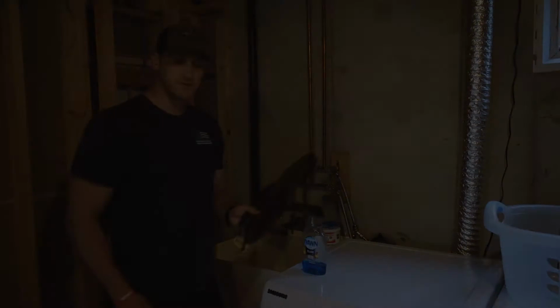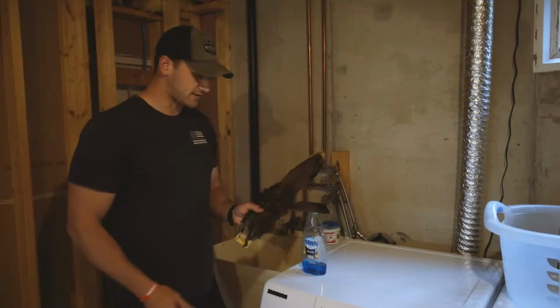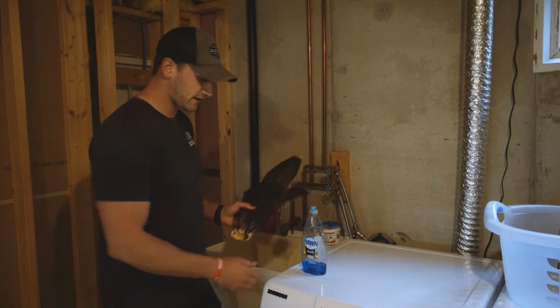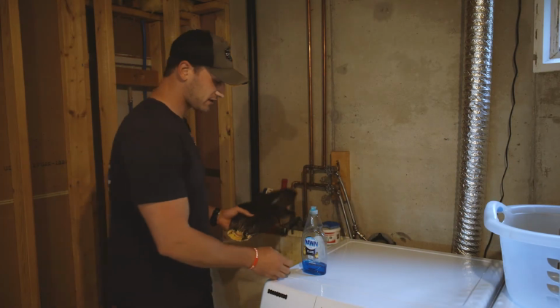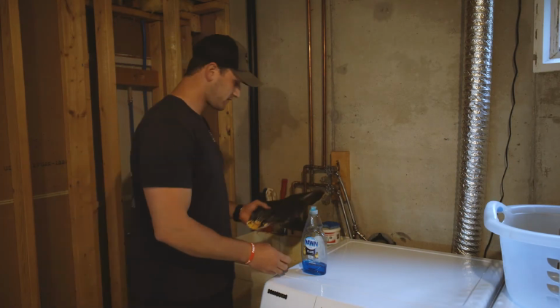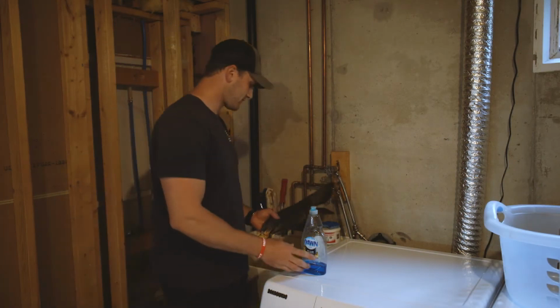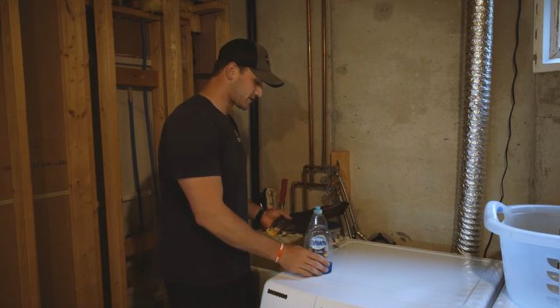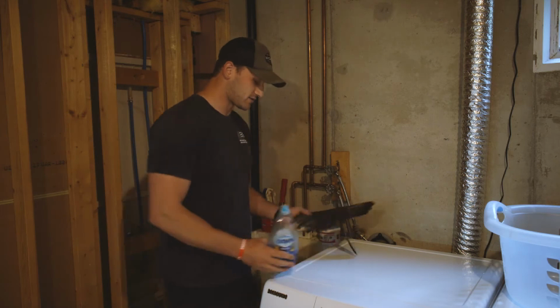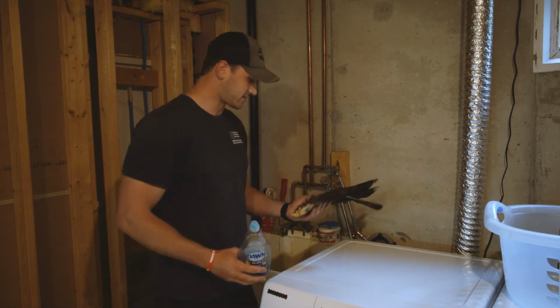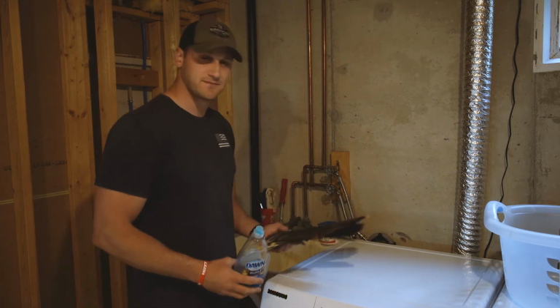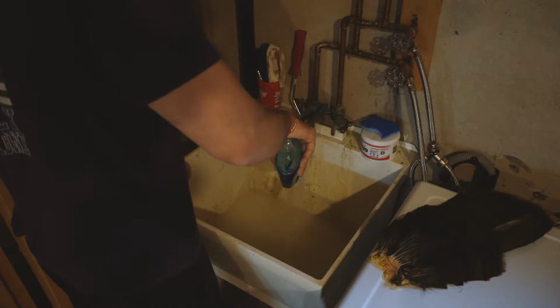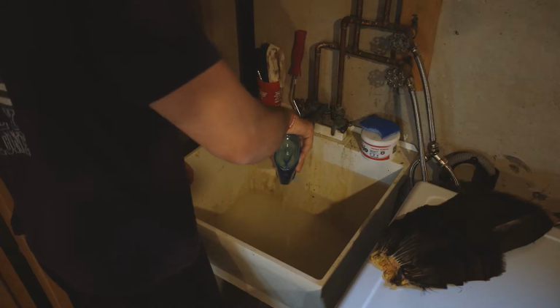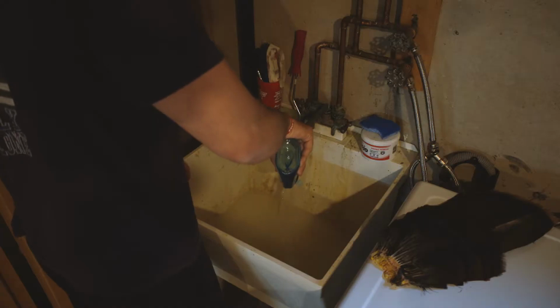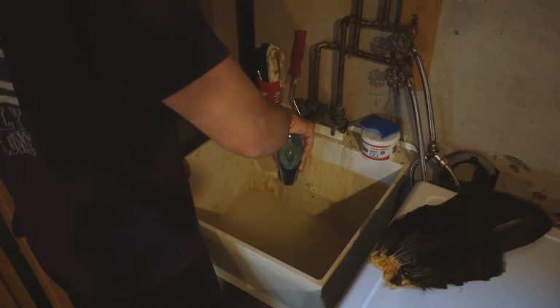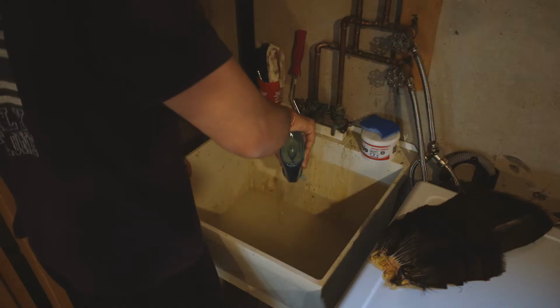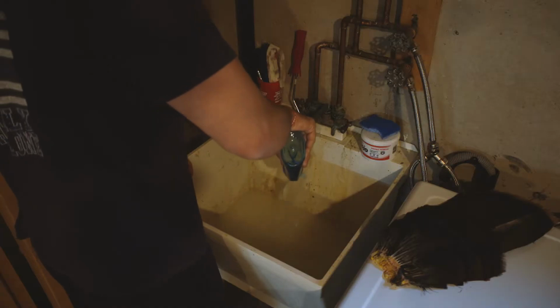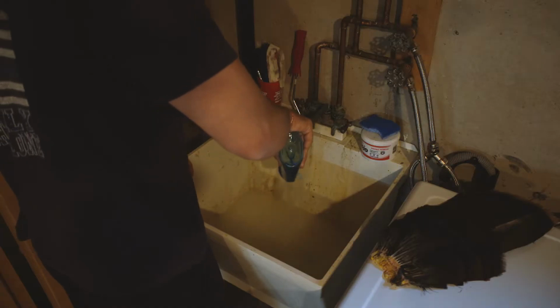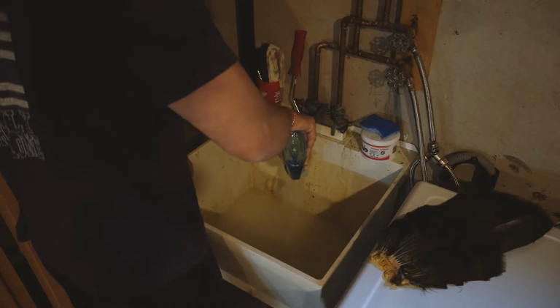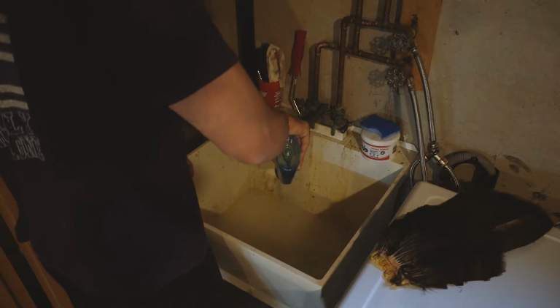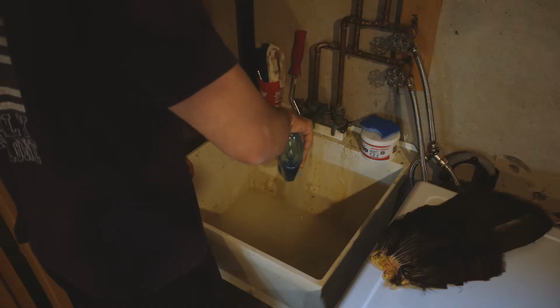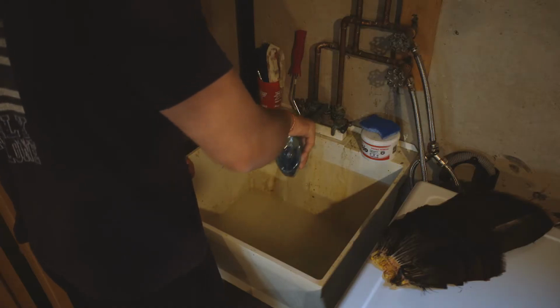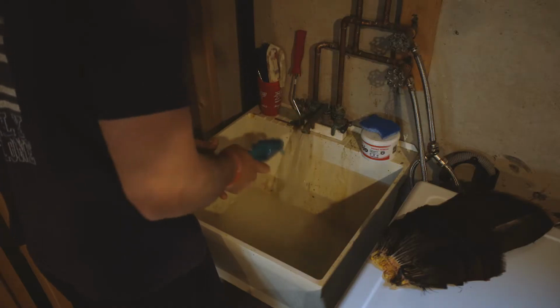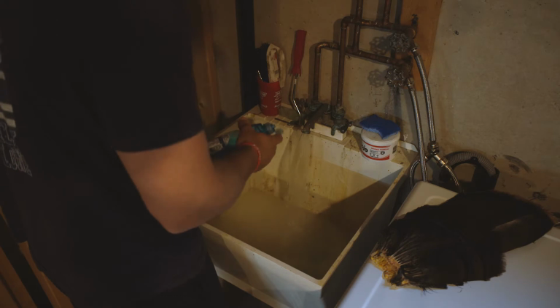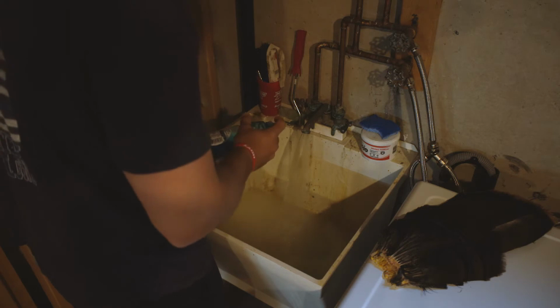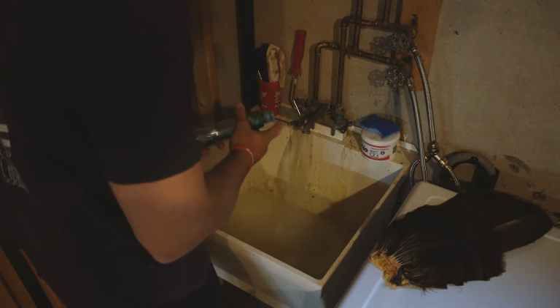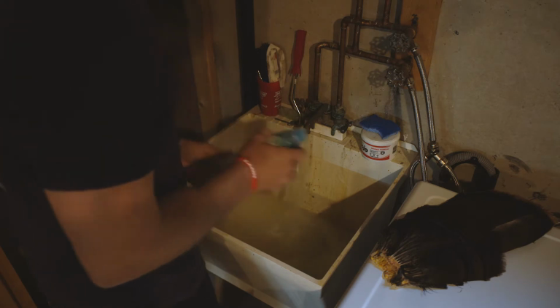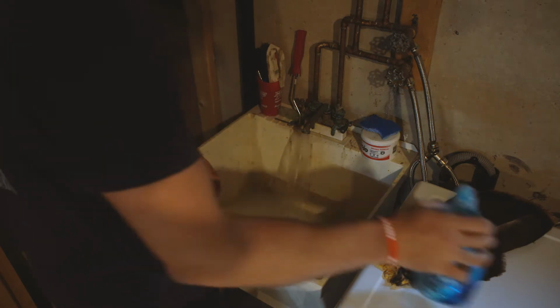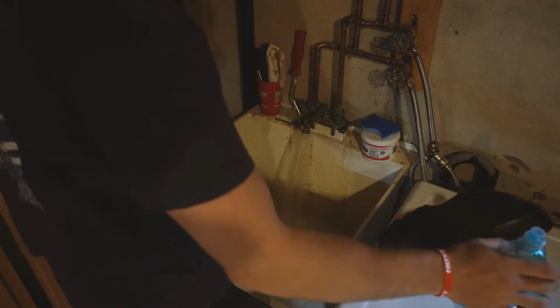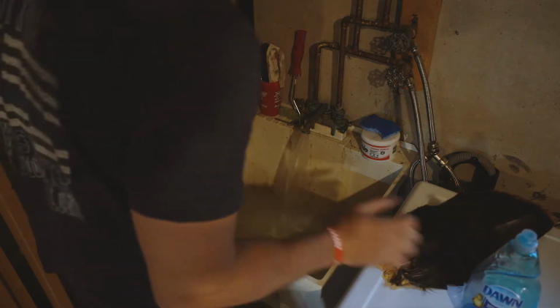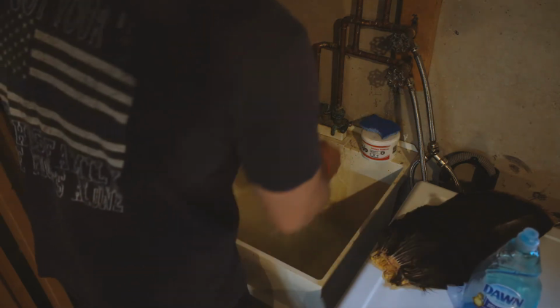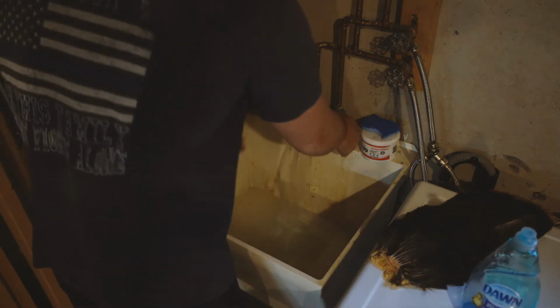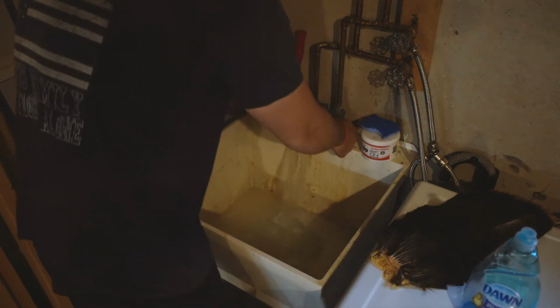Got the fan cleaned off. Now we're just going to soak it in some lukewarm water. Don't just slosh around with your hands in there. Then we'll get it out and blow dry it.